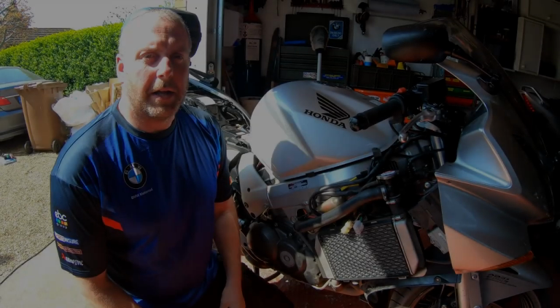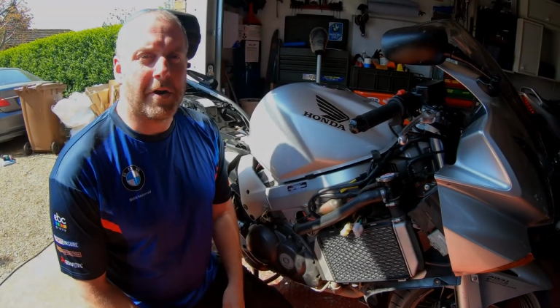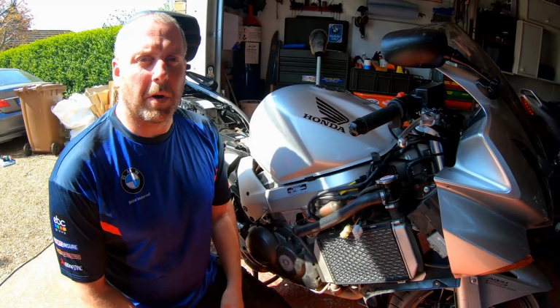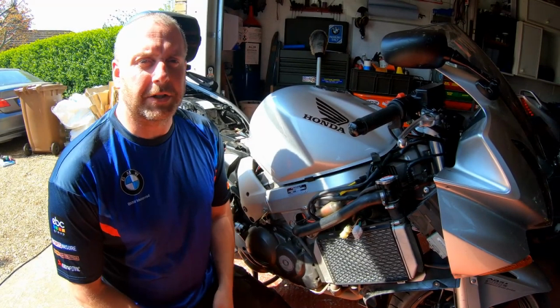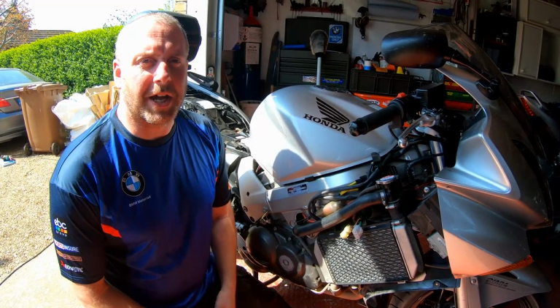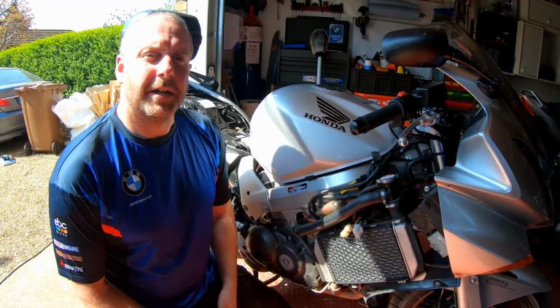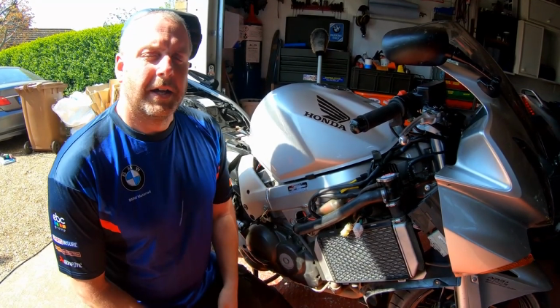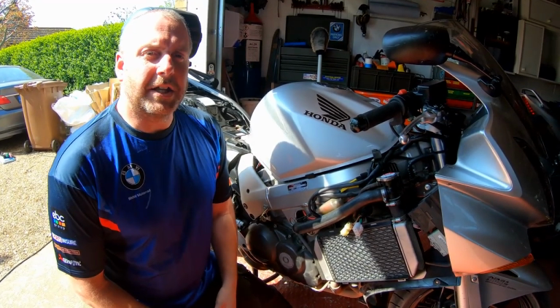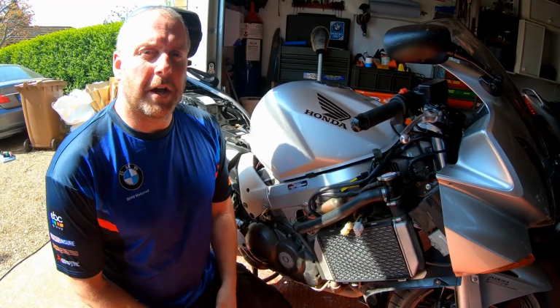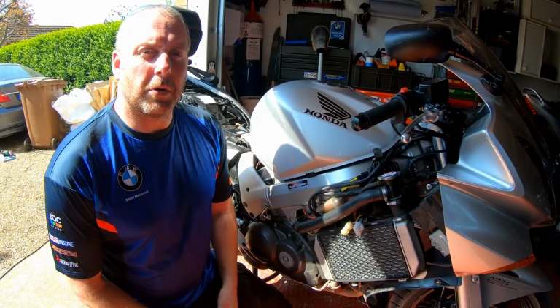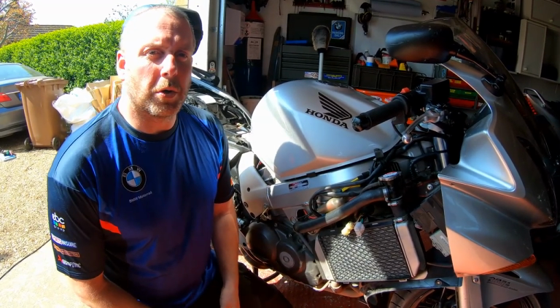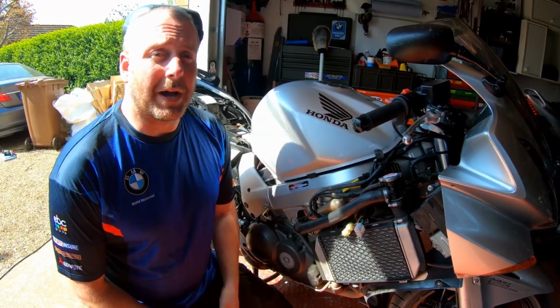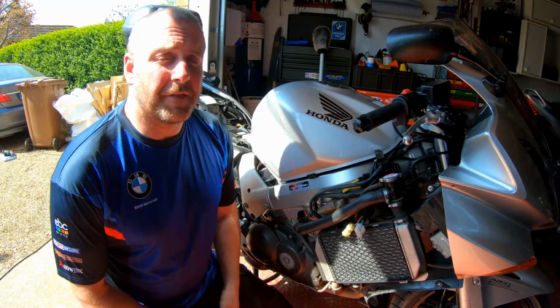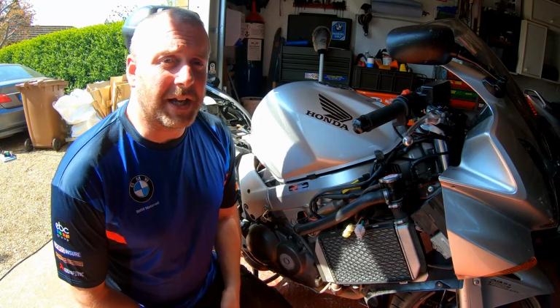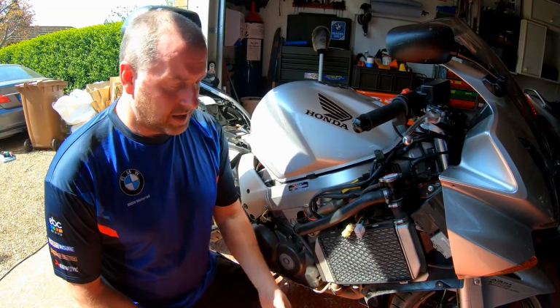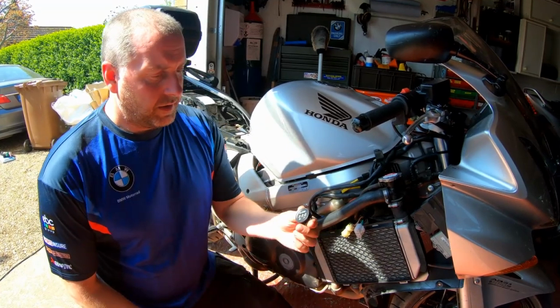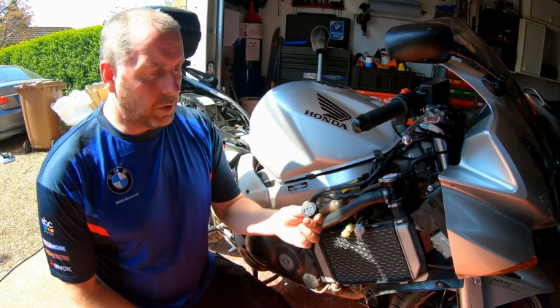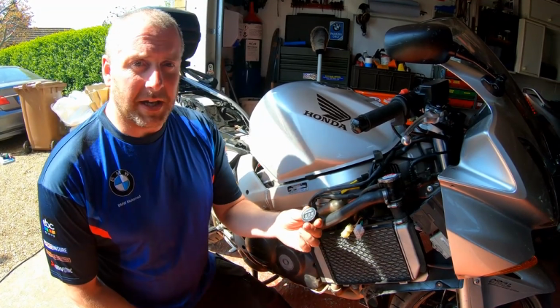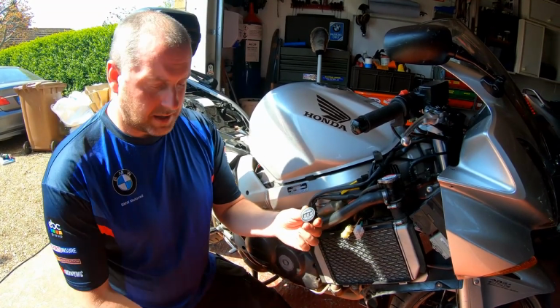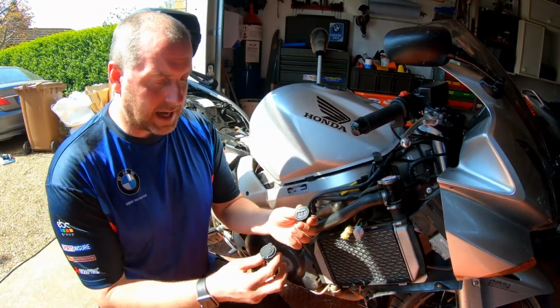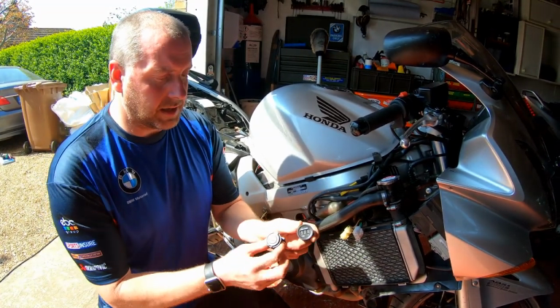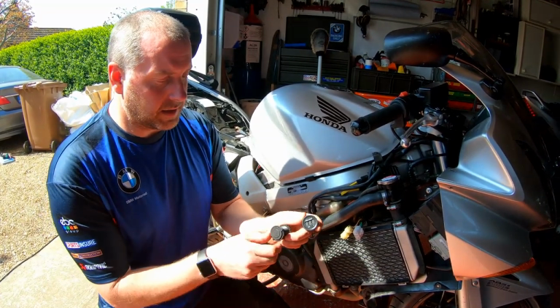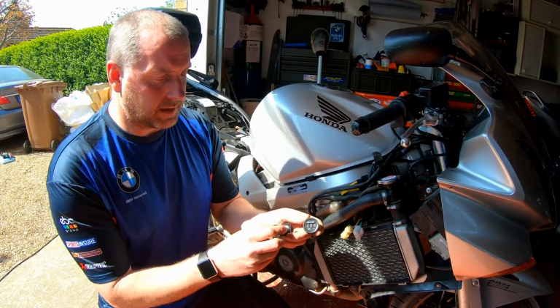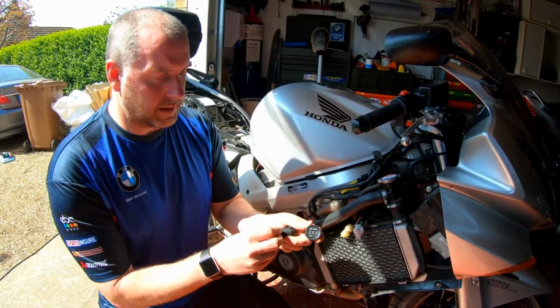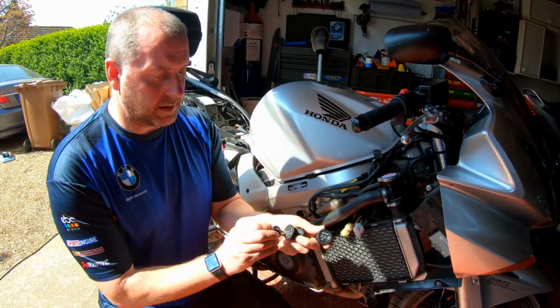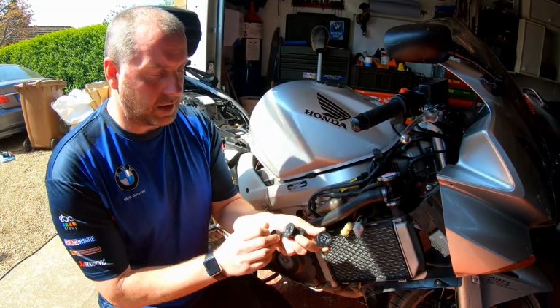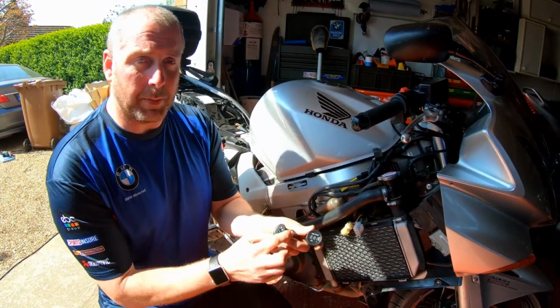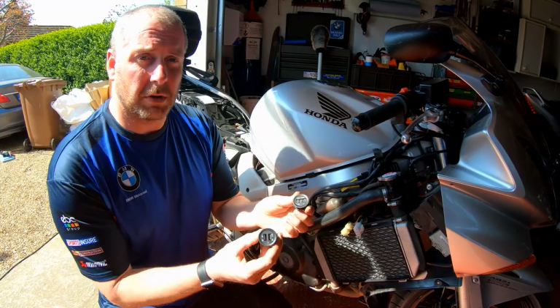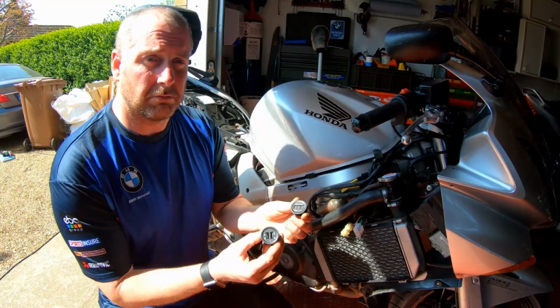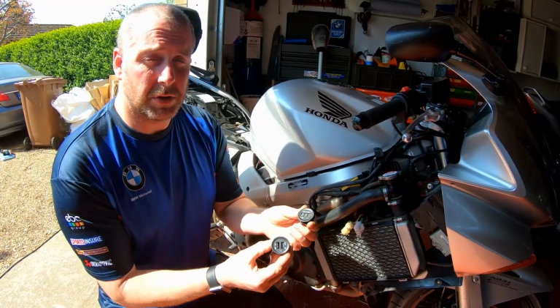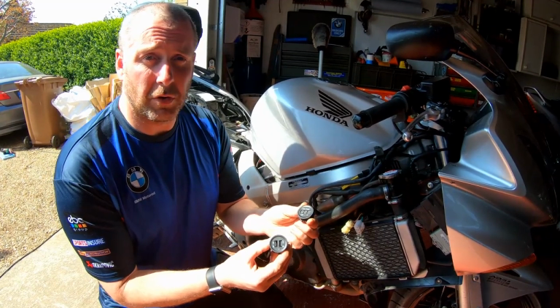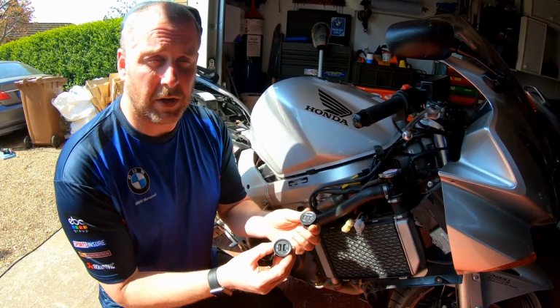Hello everyone, welcome back to The Shed. In this video I want to talk about fitting a voltmeter and USB ports to your VFR.